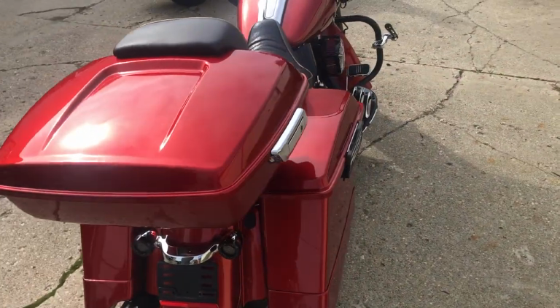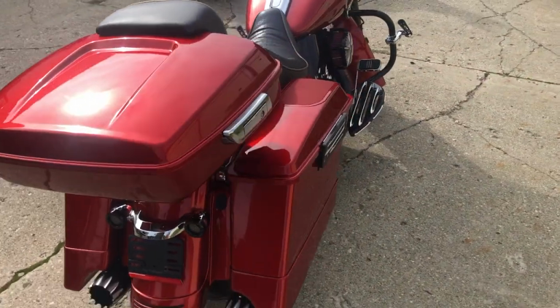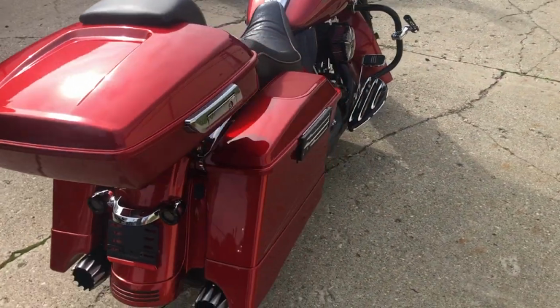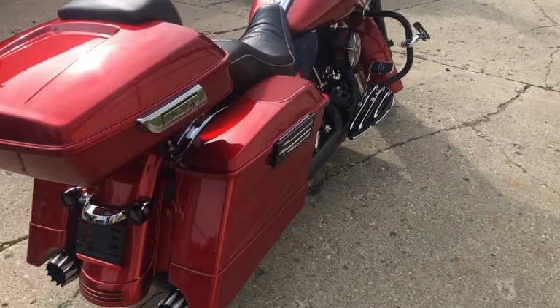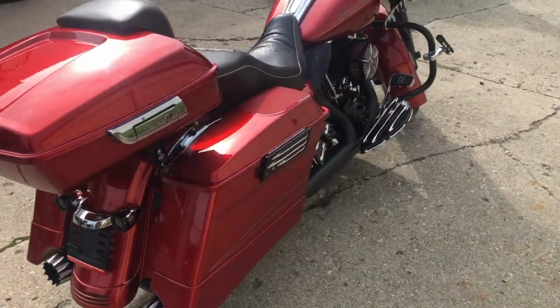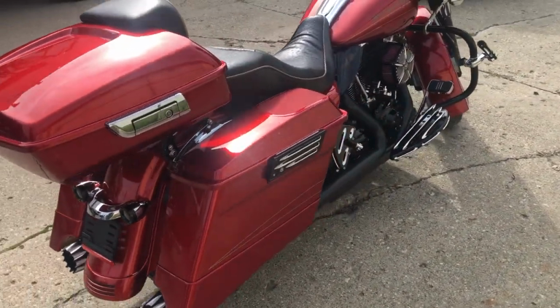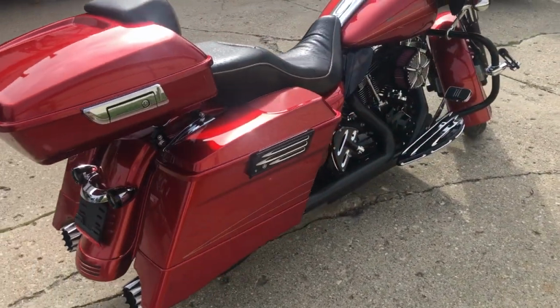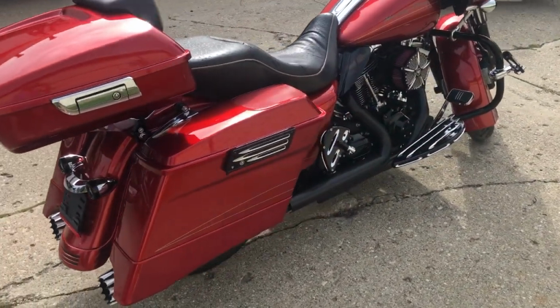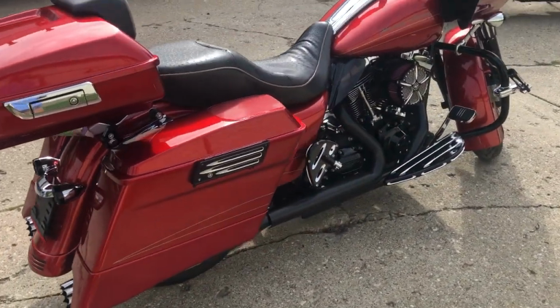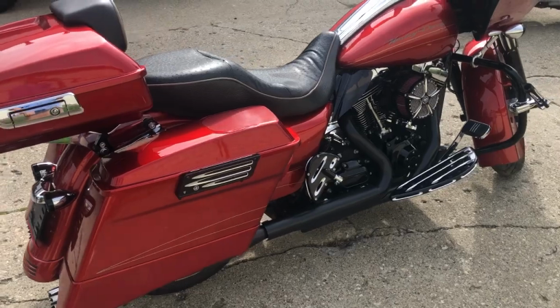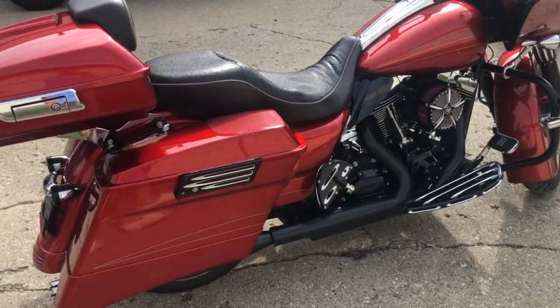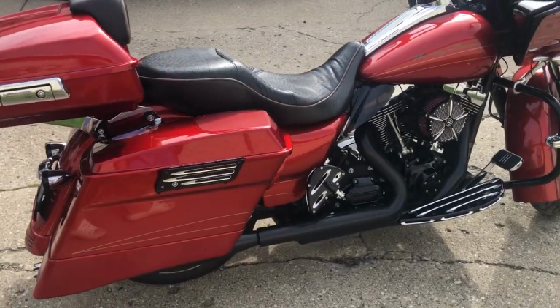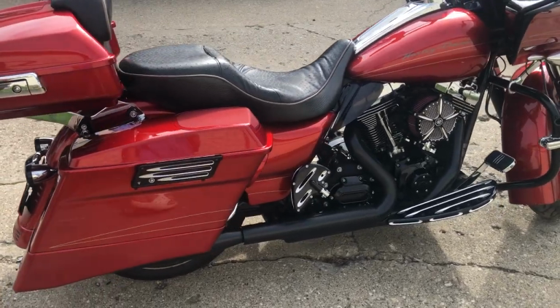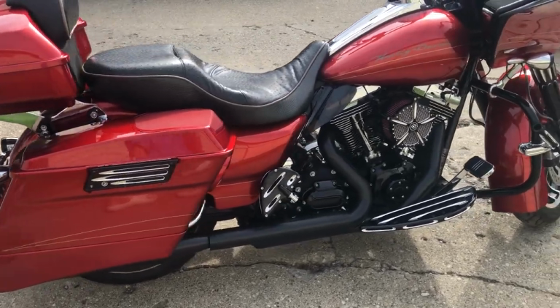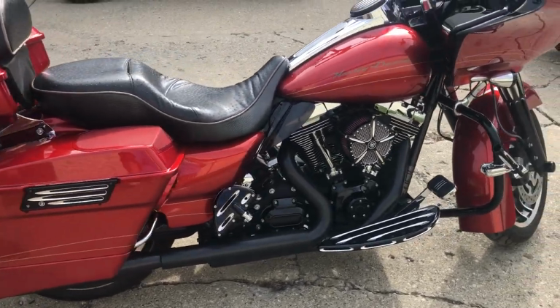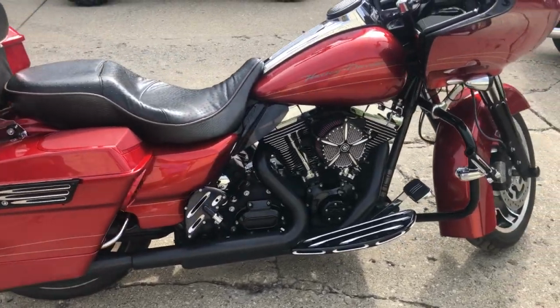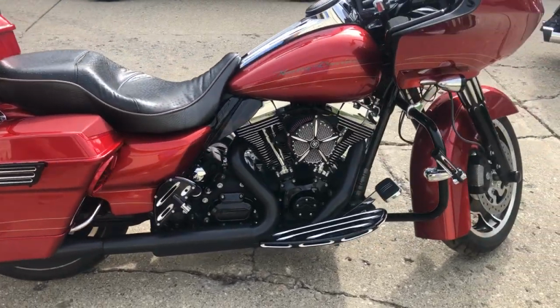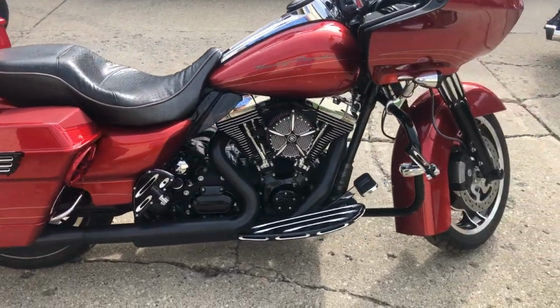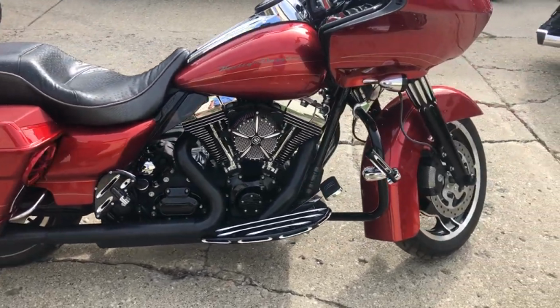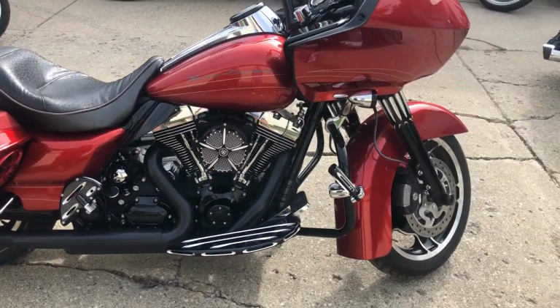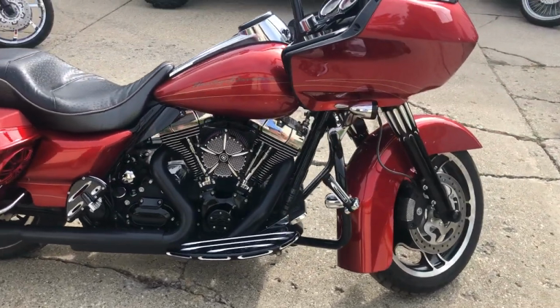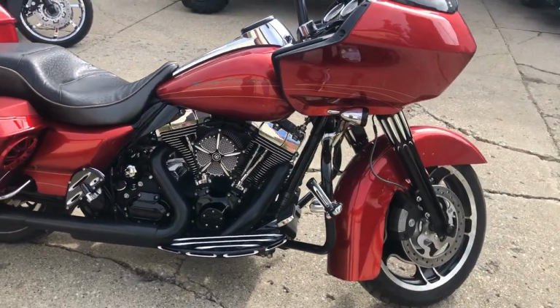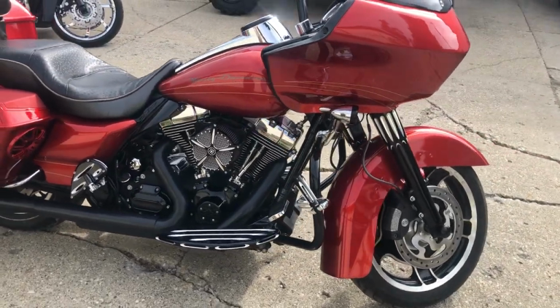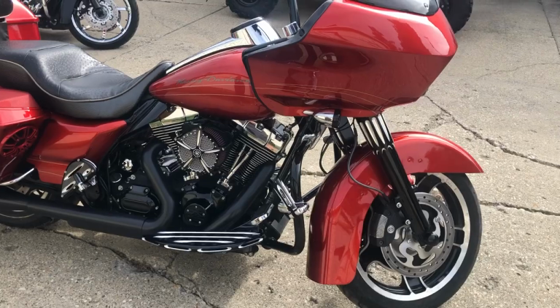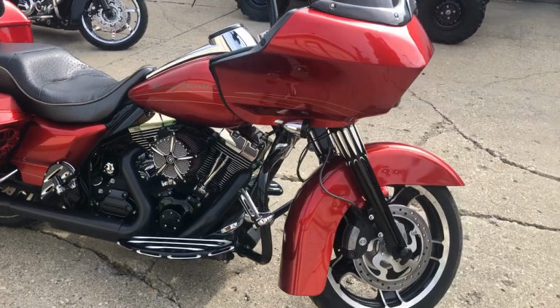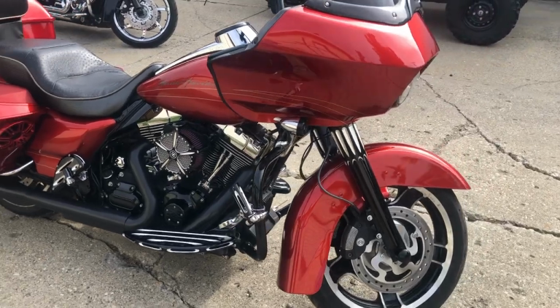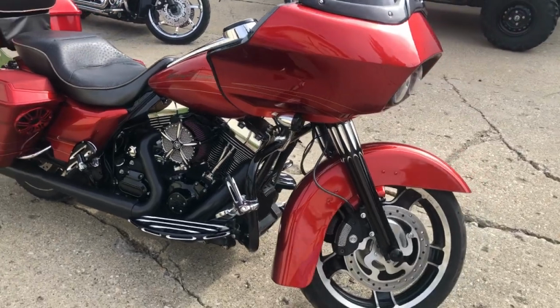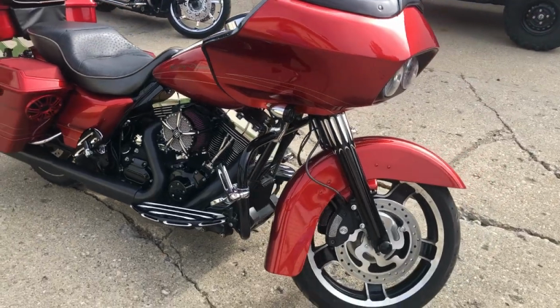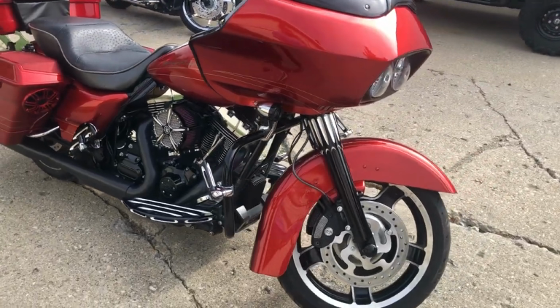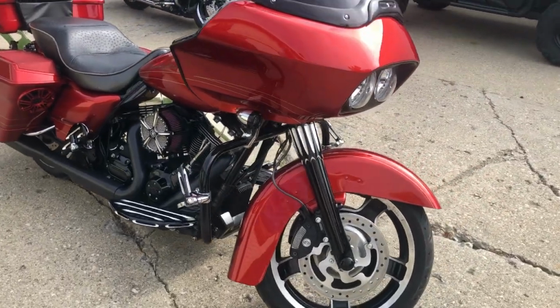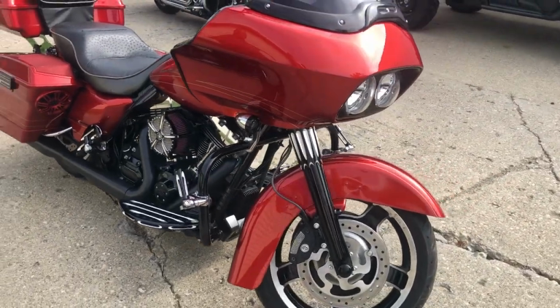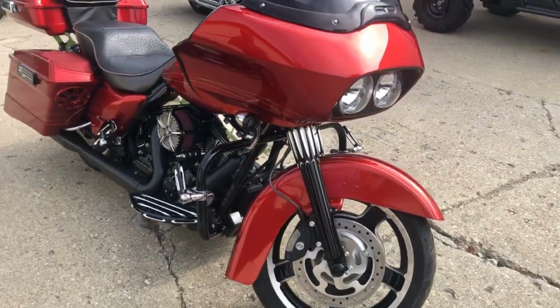Got over 4,000 extras on this thing. Got the billet front end, billet lowers, billet floorboards. Great looking bike here on this one, guys. Gas cap, saddlebag extensions, low profile trunk.